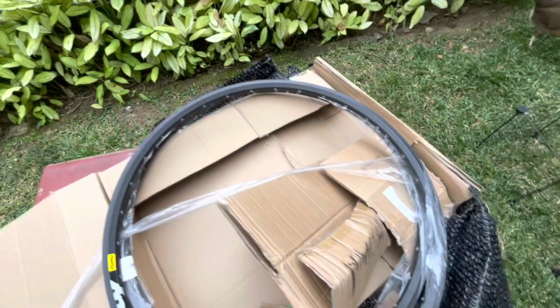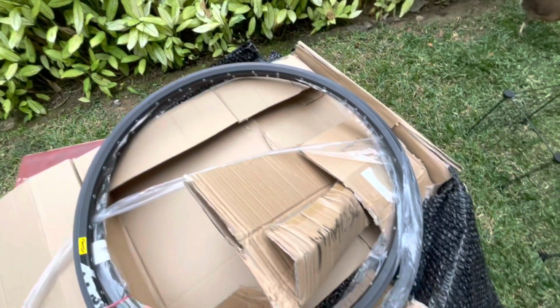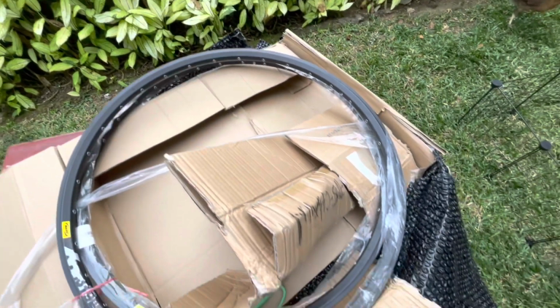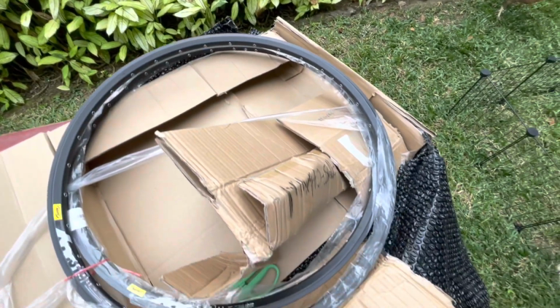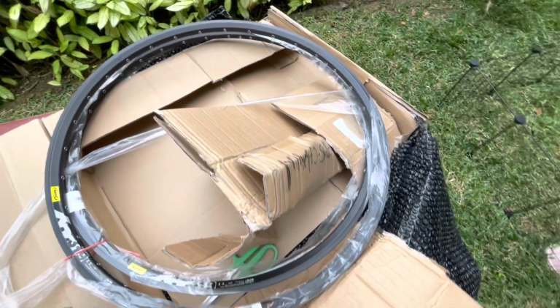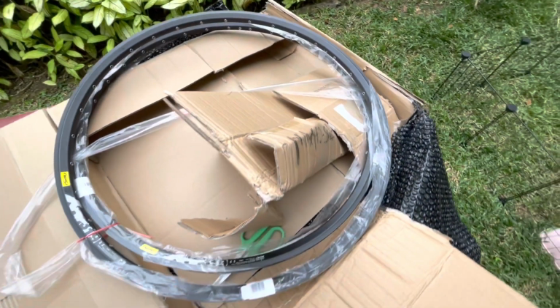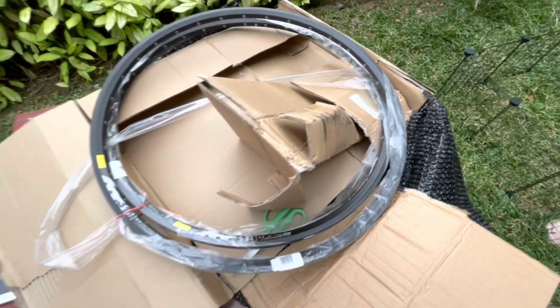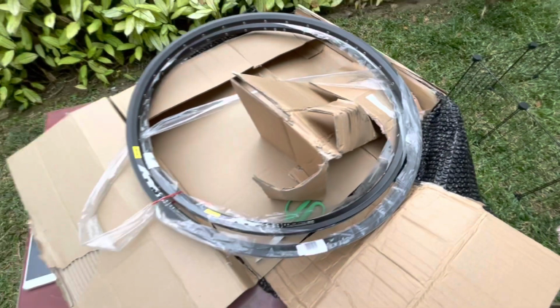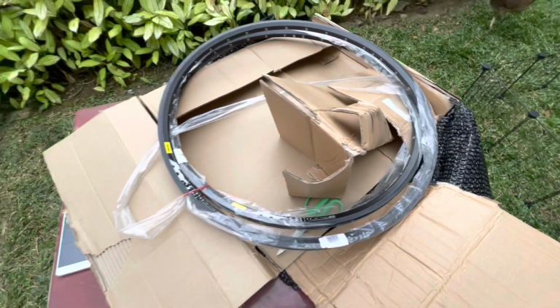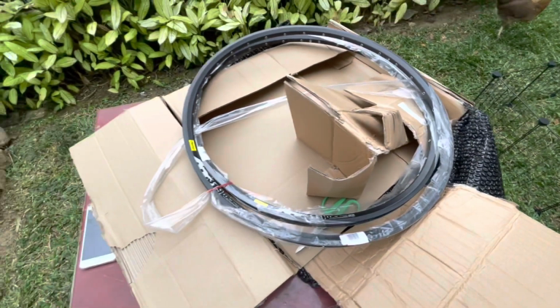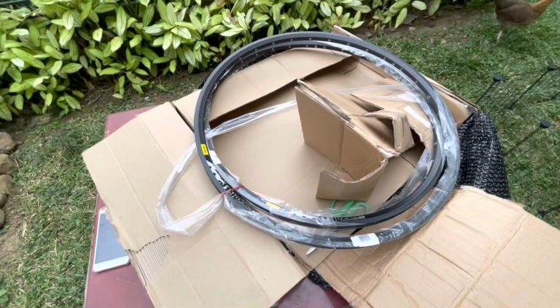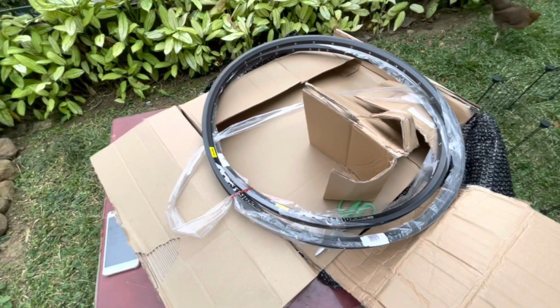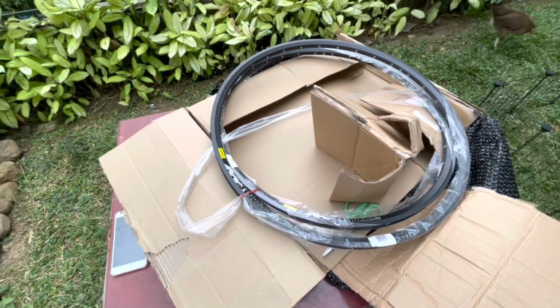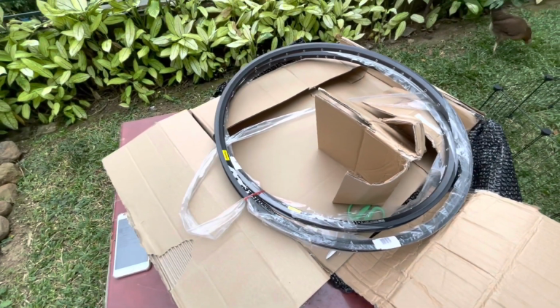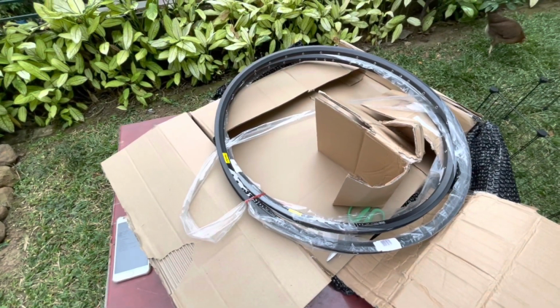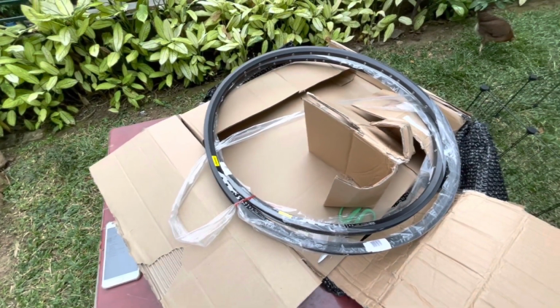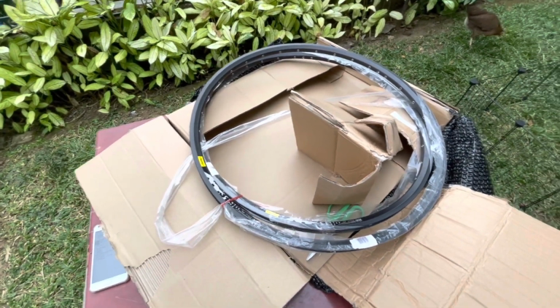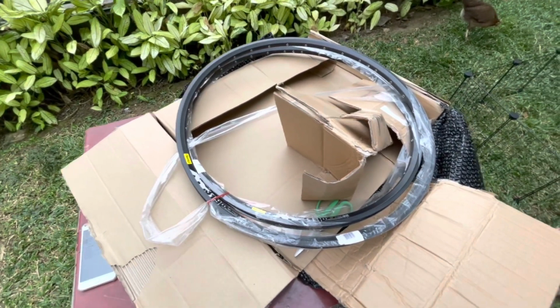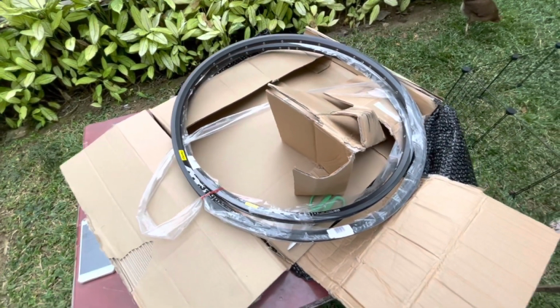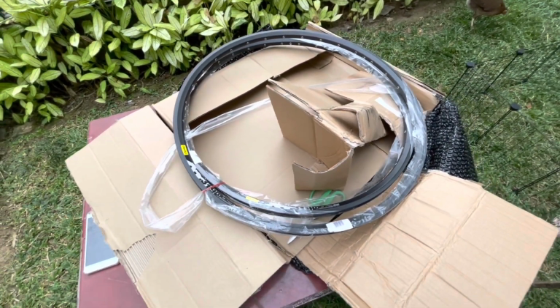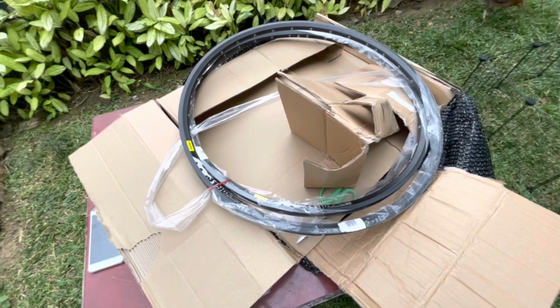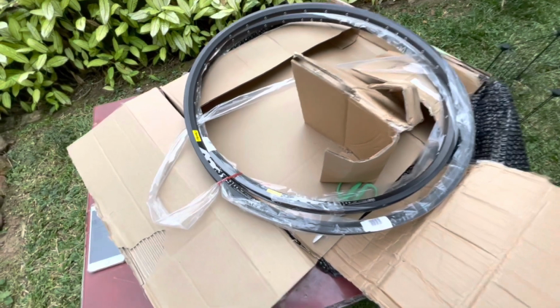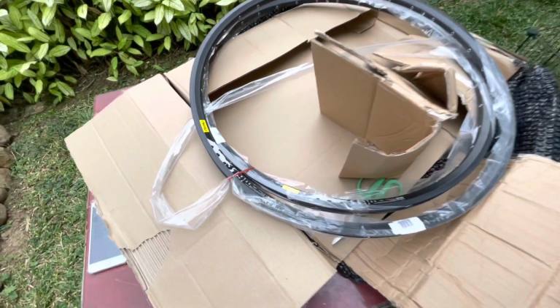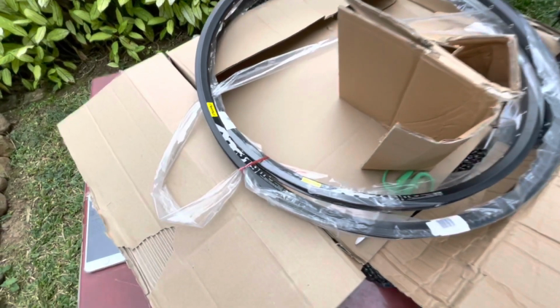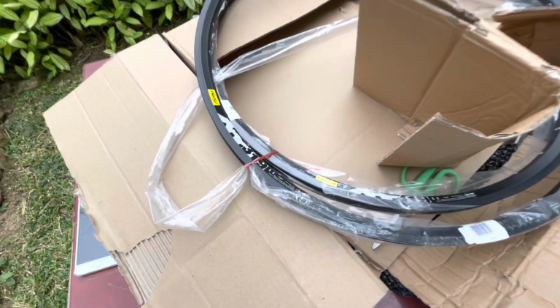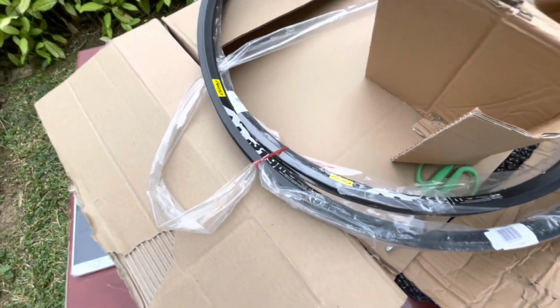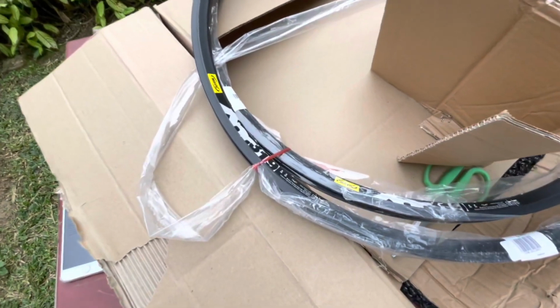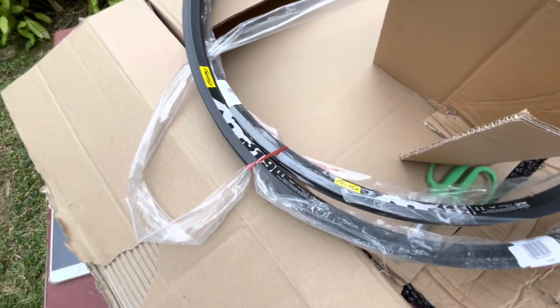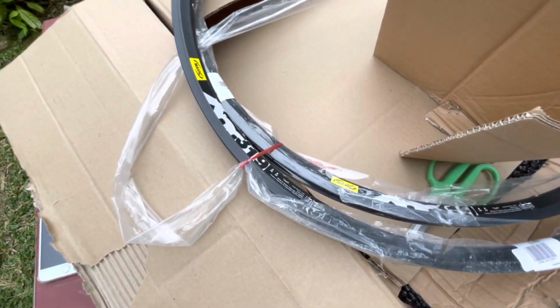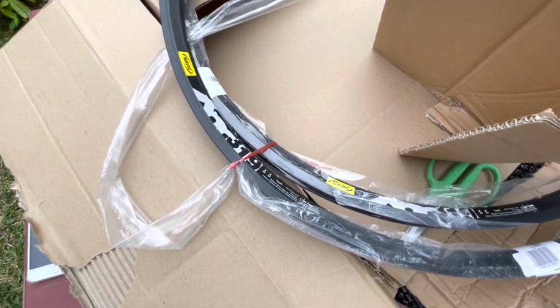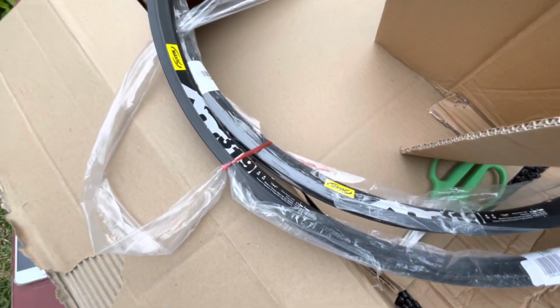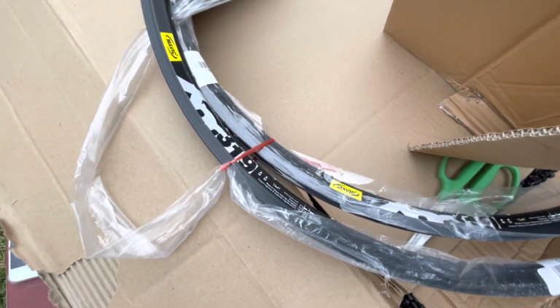Again, this is the Mavic XM319 Rims. Thanks and enjoy.